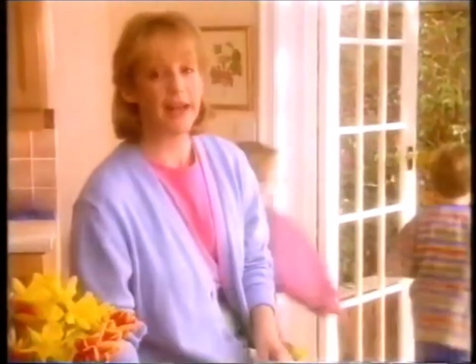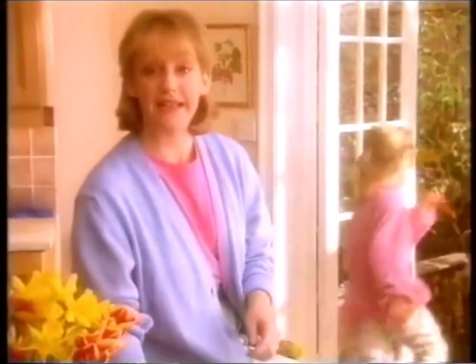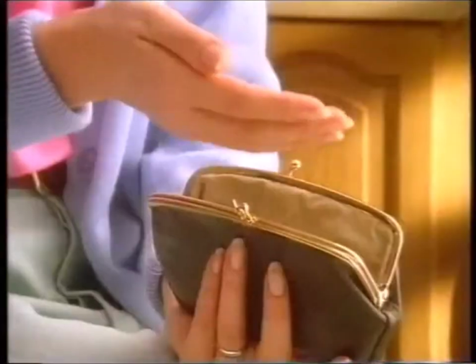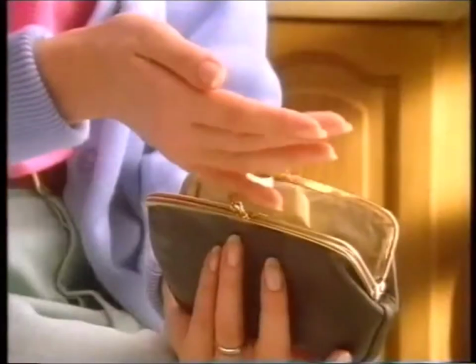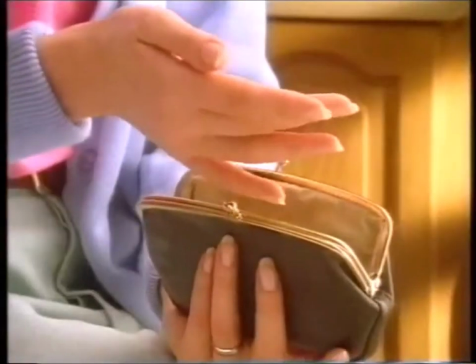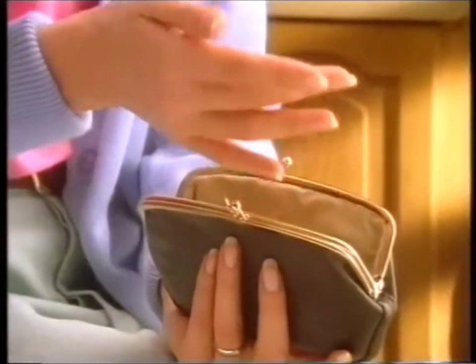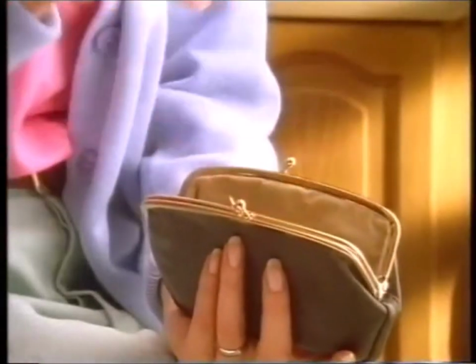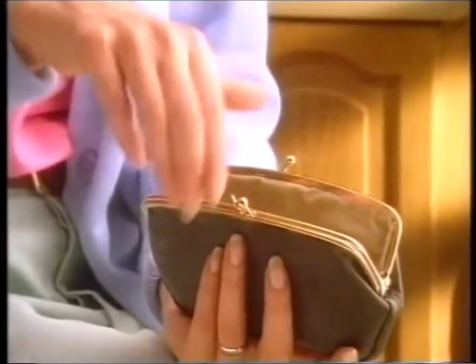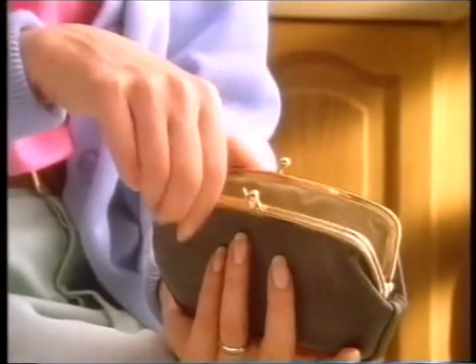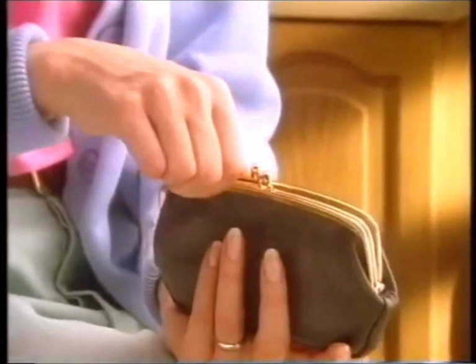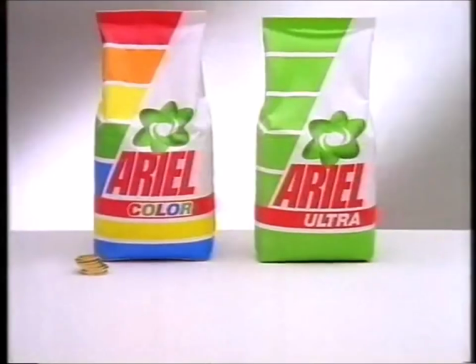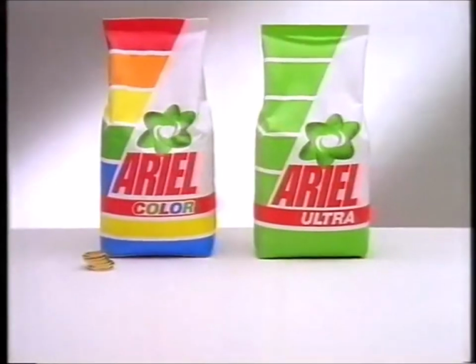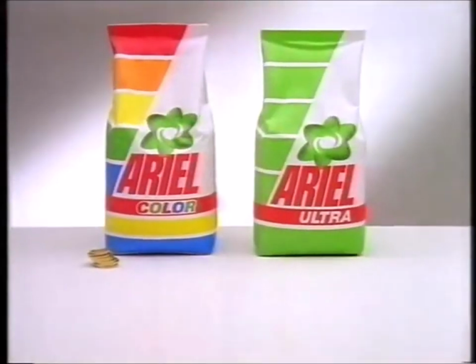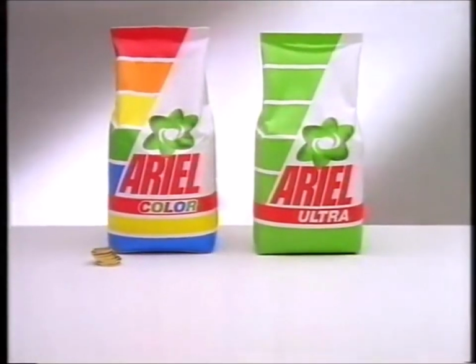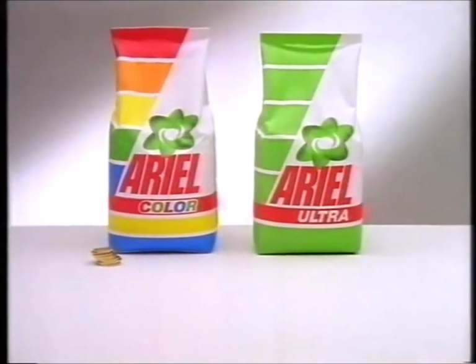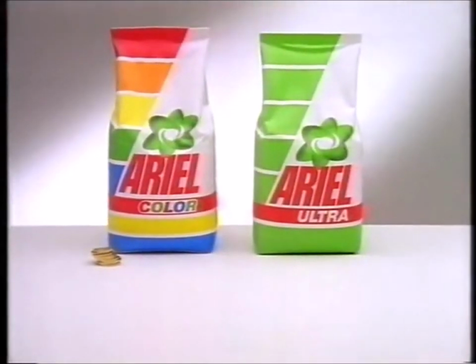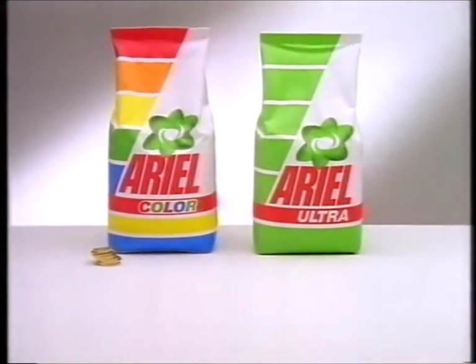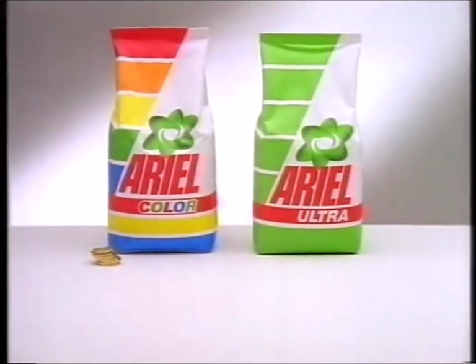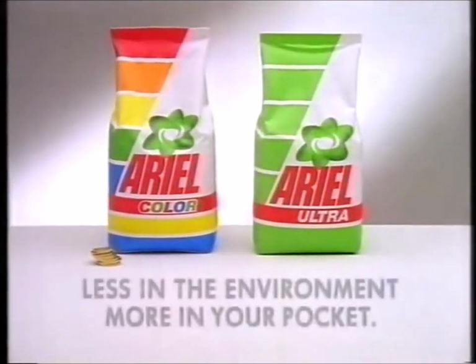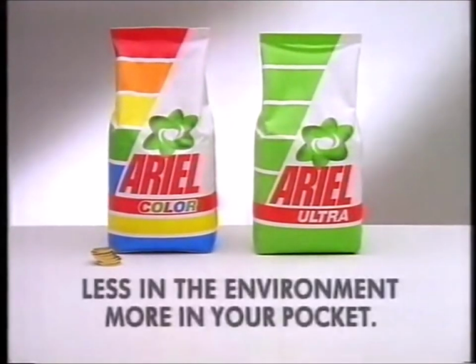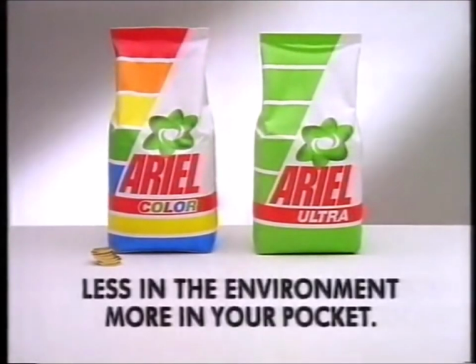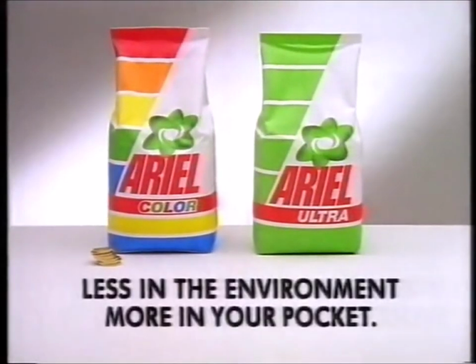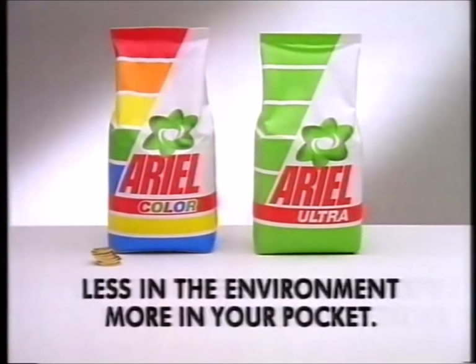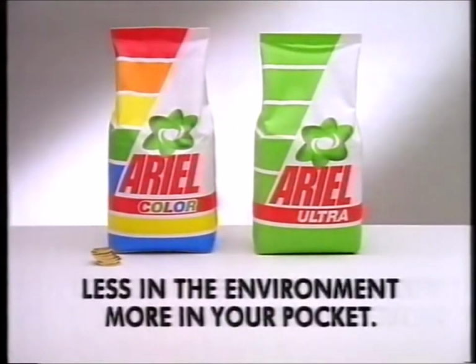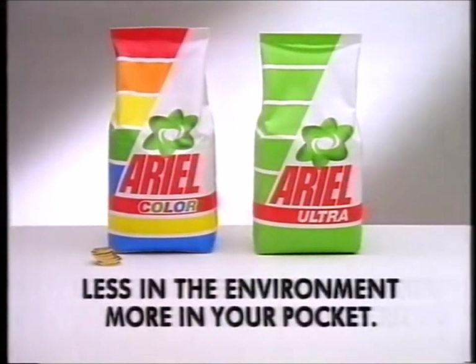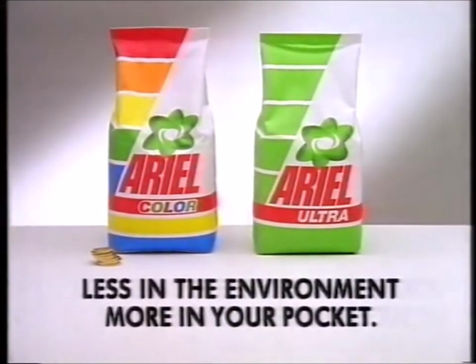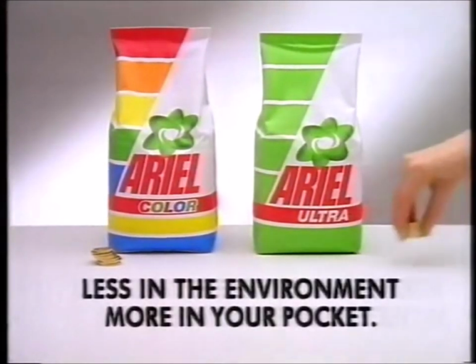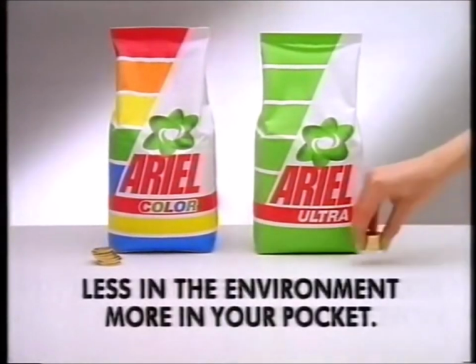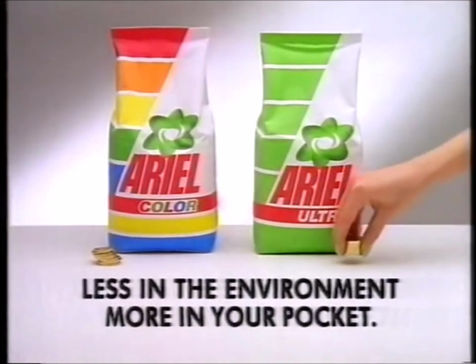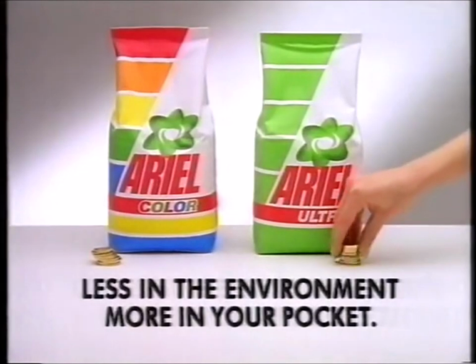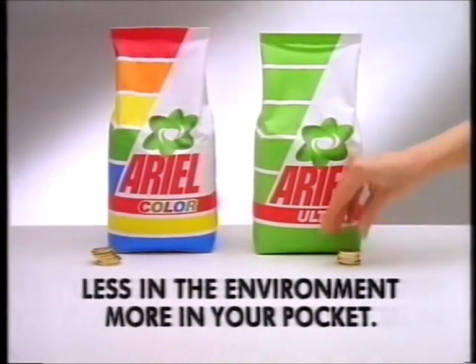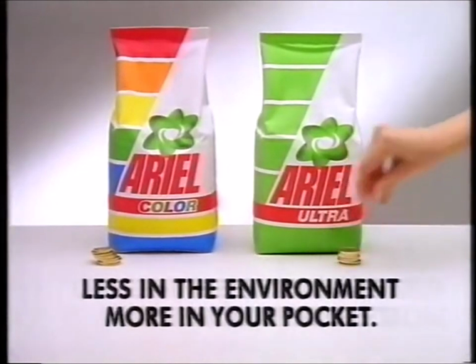And because it's a refill, it costs a little less too. New Ariel Powder refill bags put a little less waste in the environment and a little more money in your pocket.